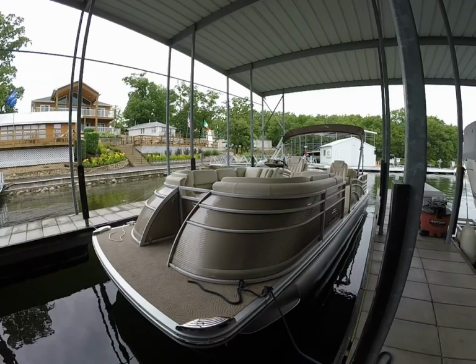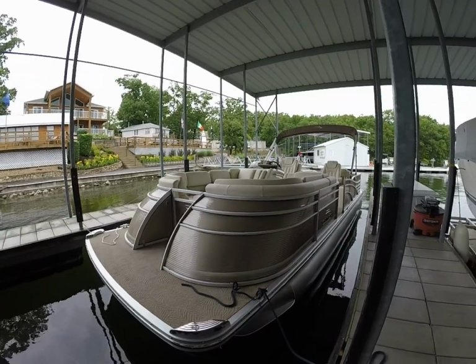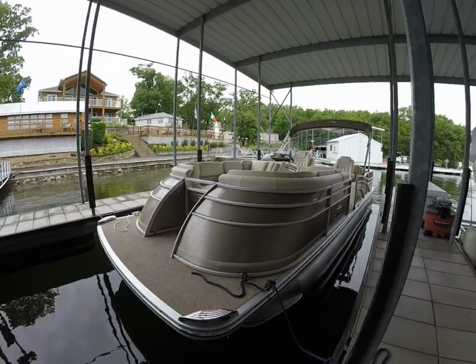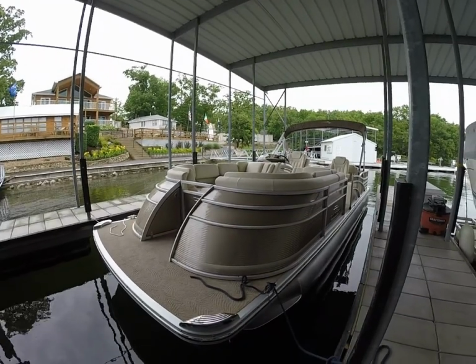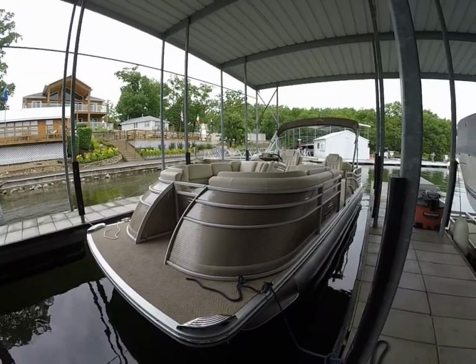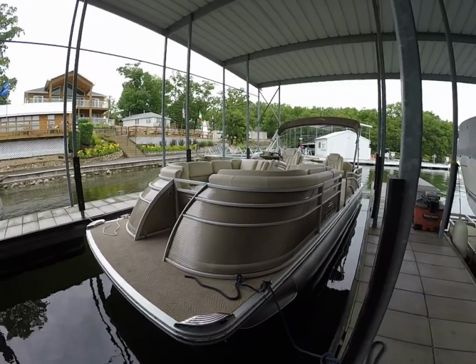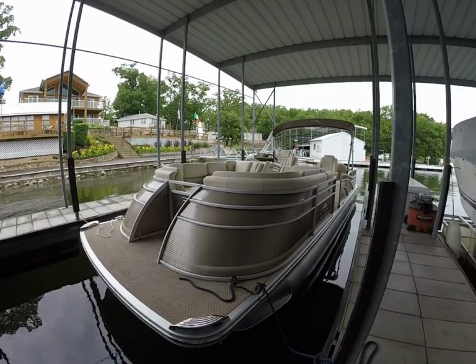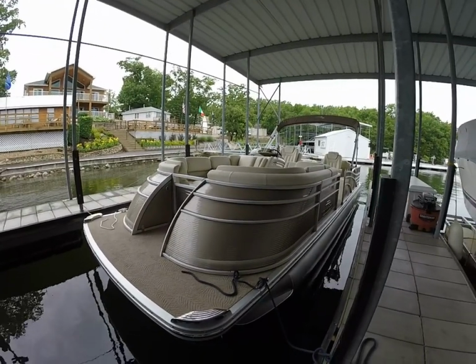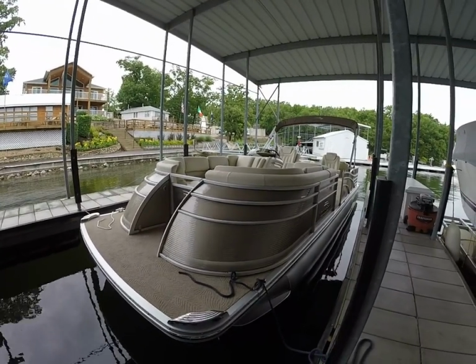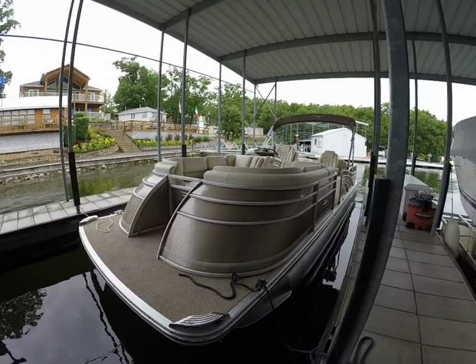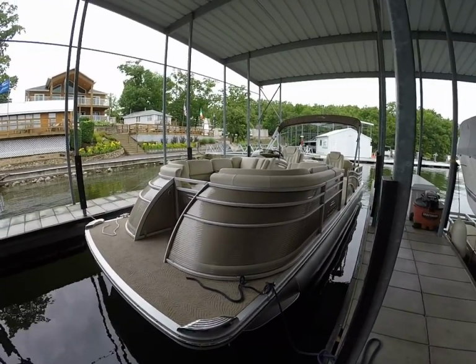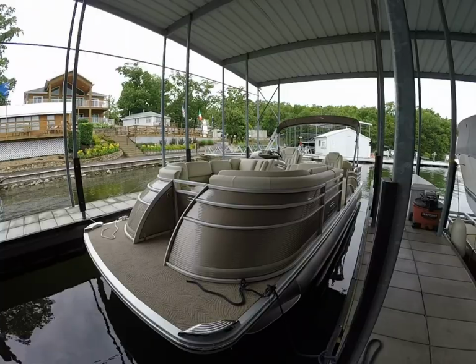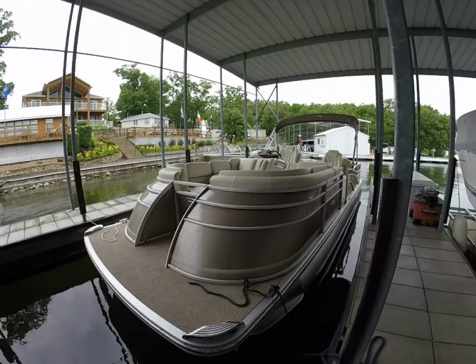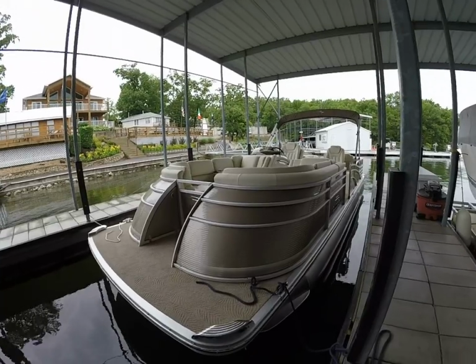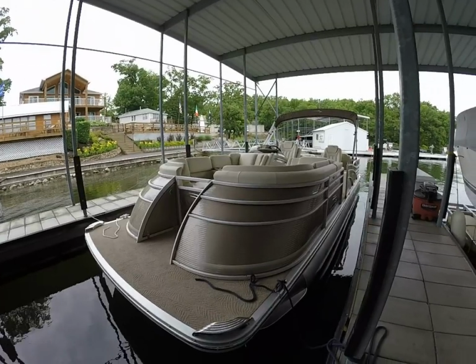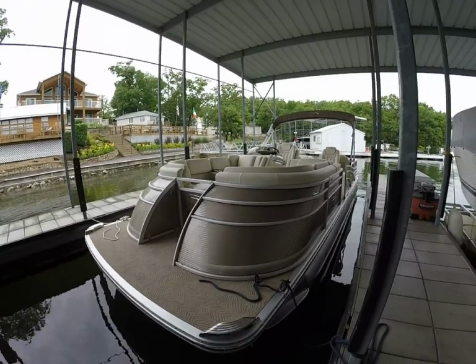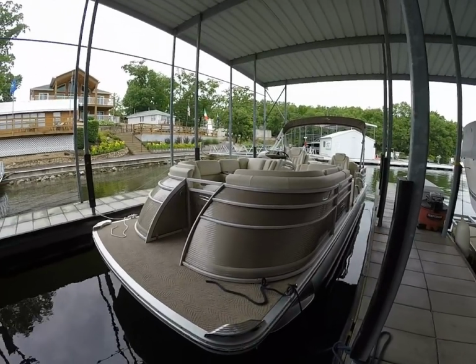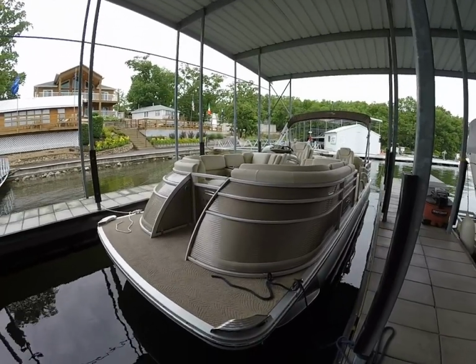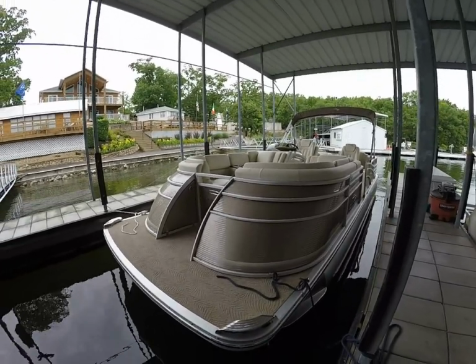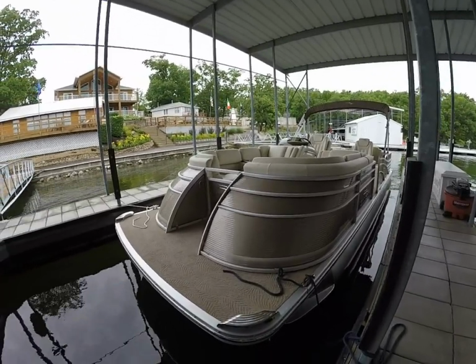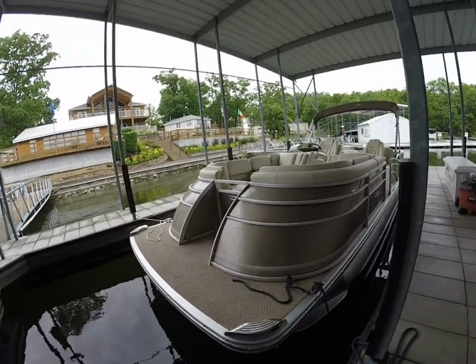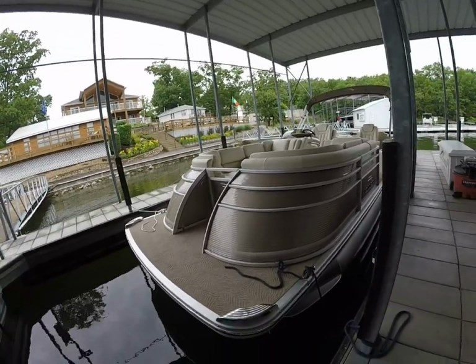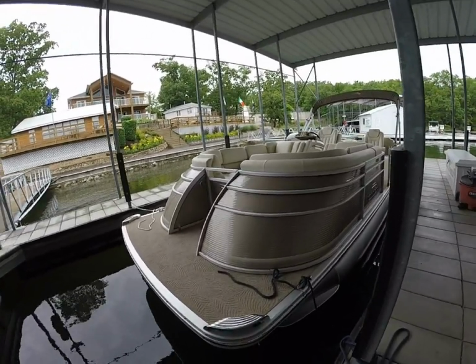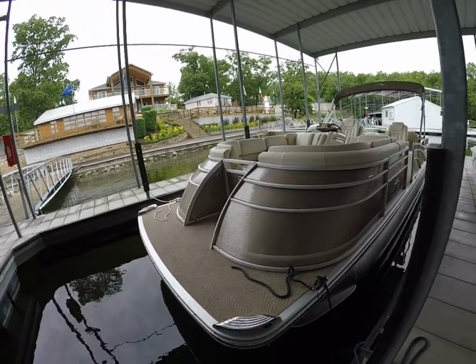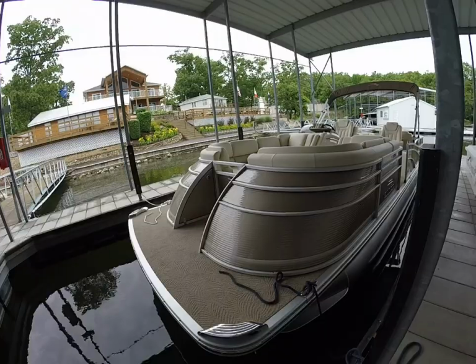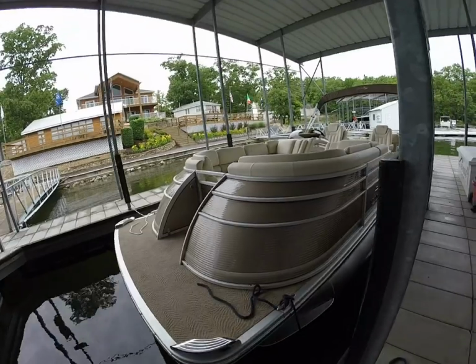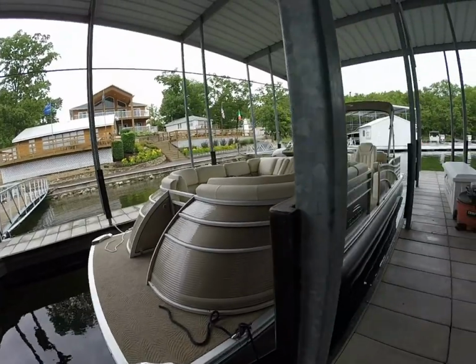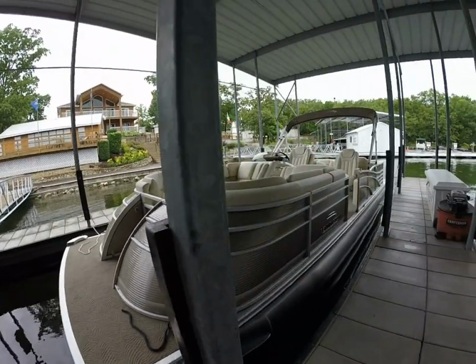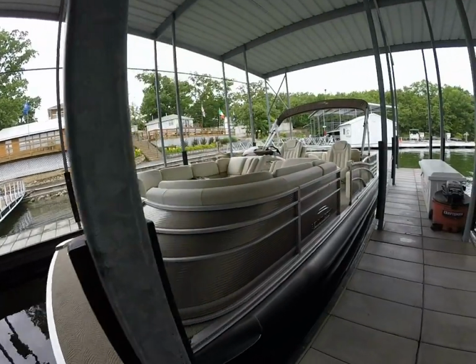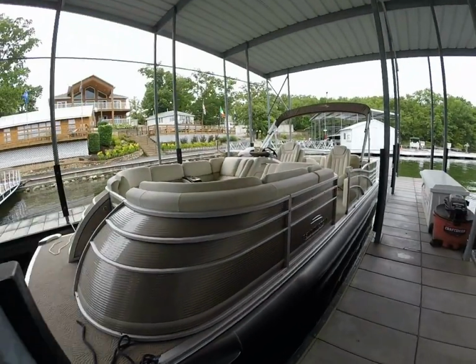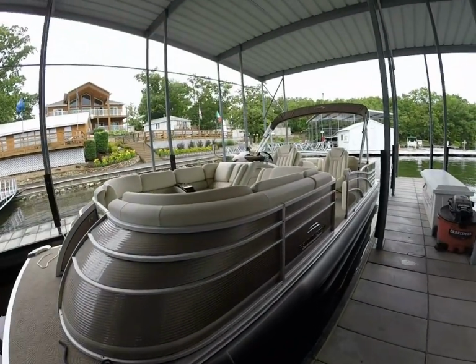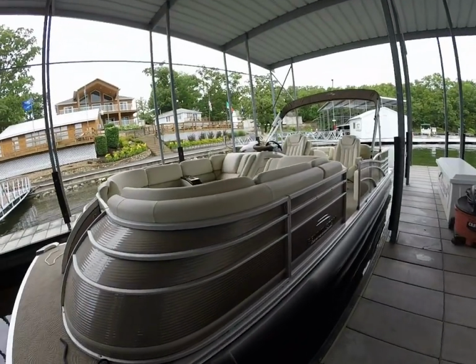Hey guys, this is Kyle Kelley from Kelley's Port taking you through a really cool model that we wanted to shoot a video for you. This is a 2014 Bennington 2575 QCW outboard.